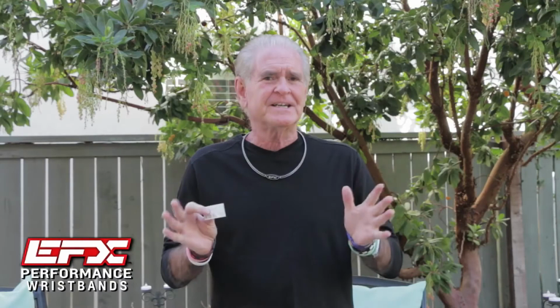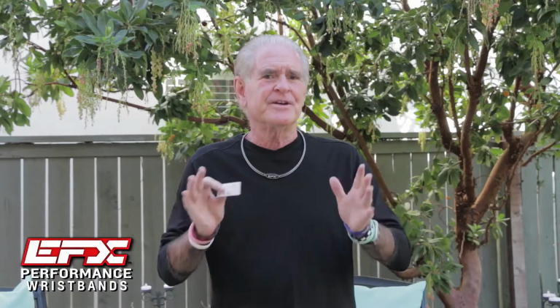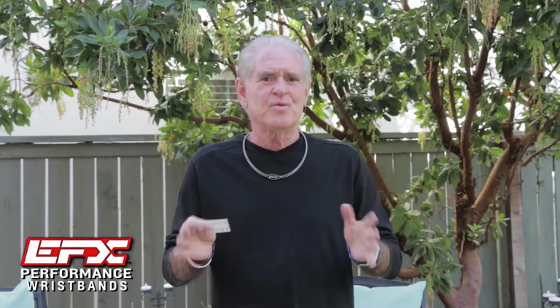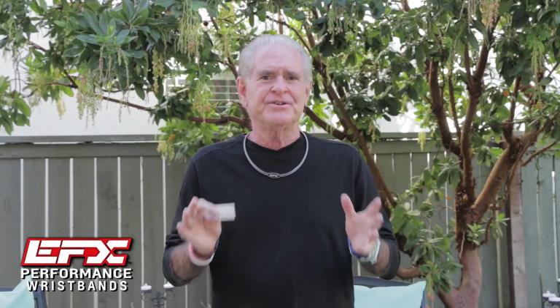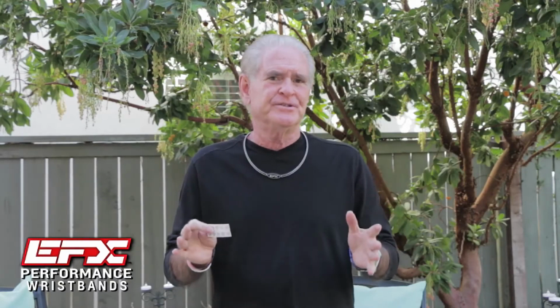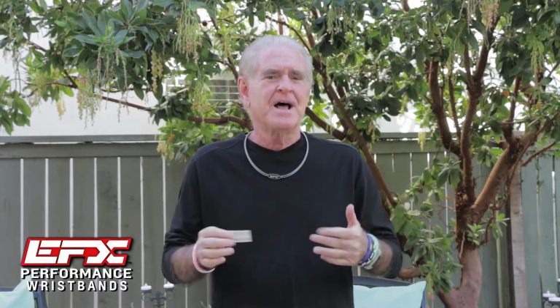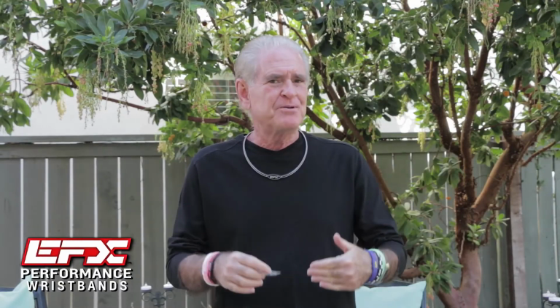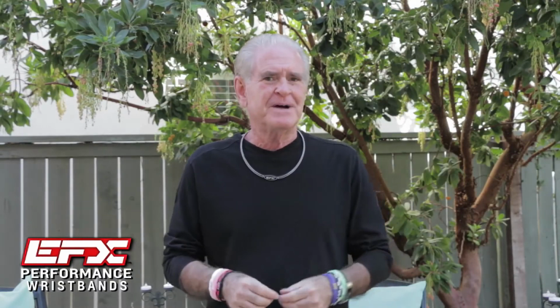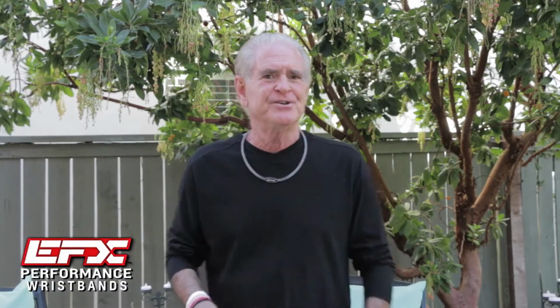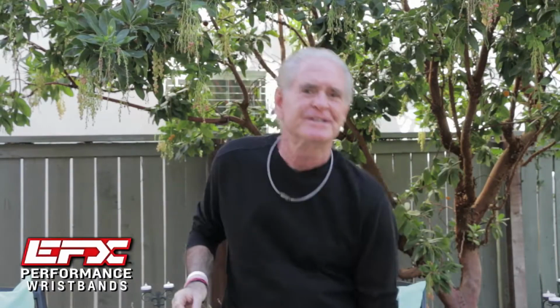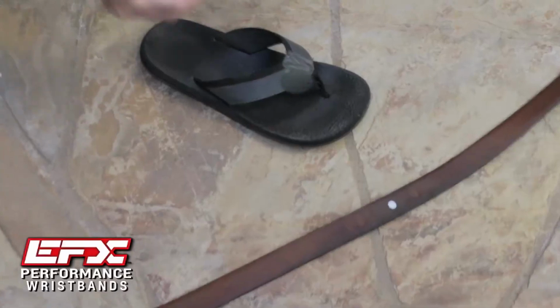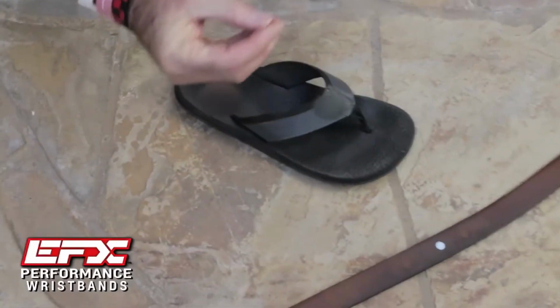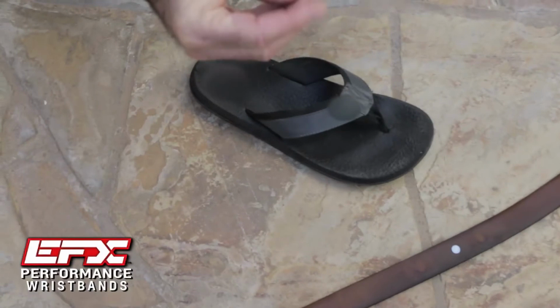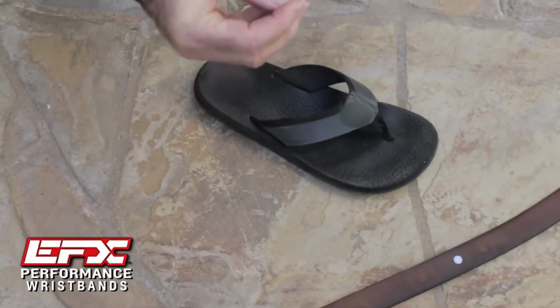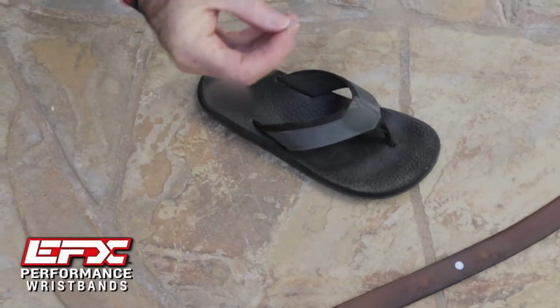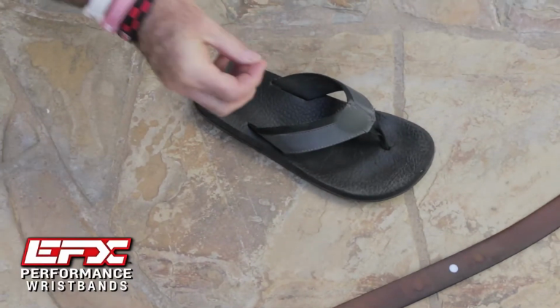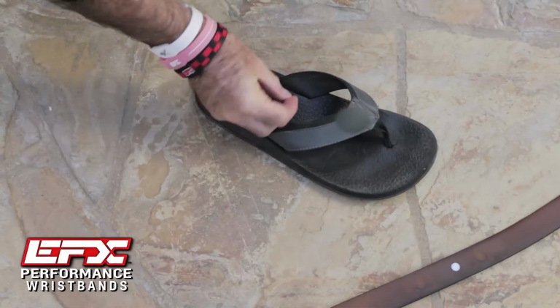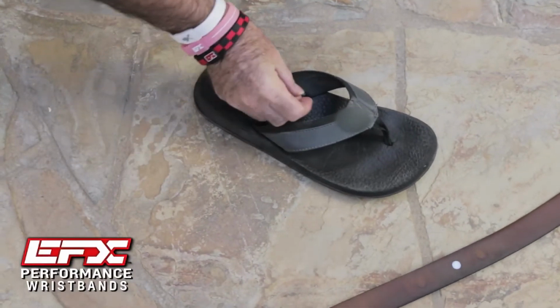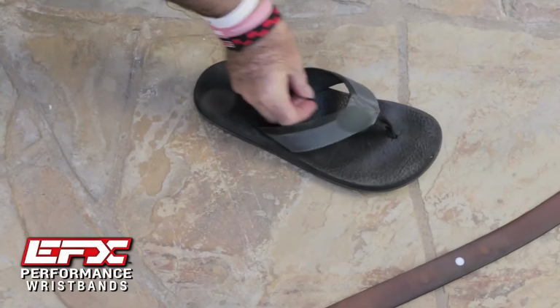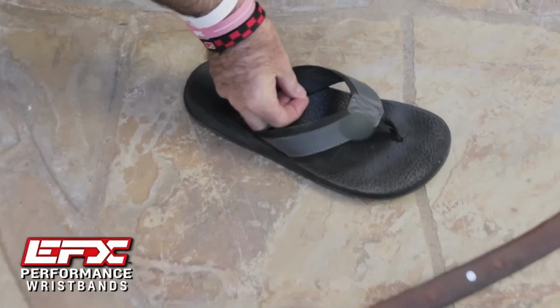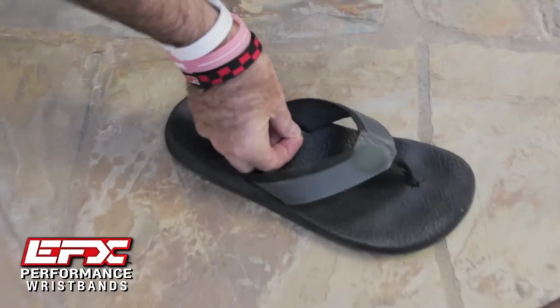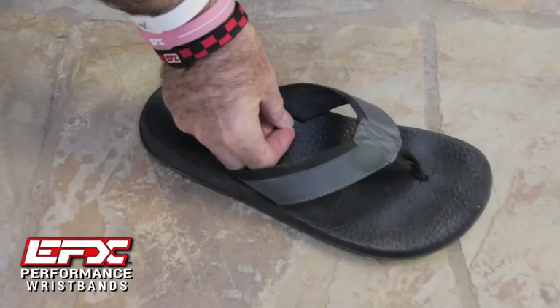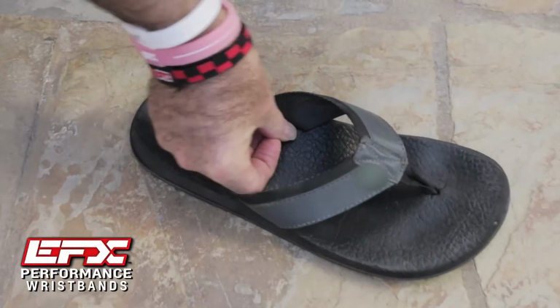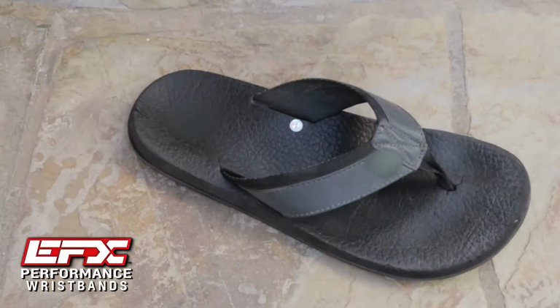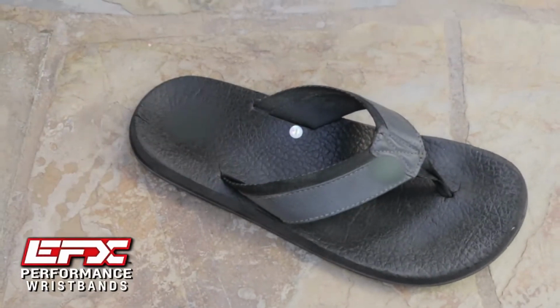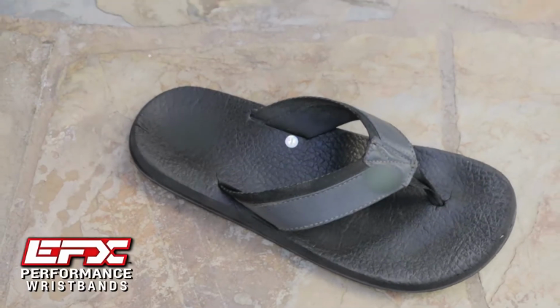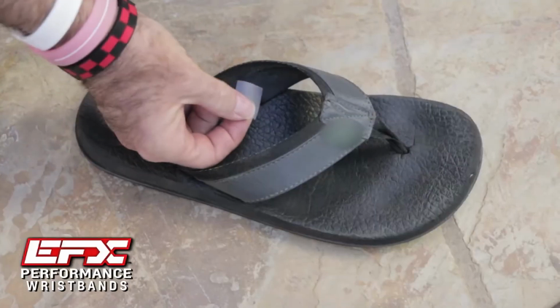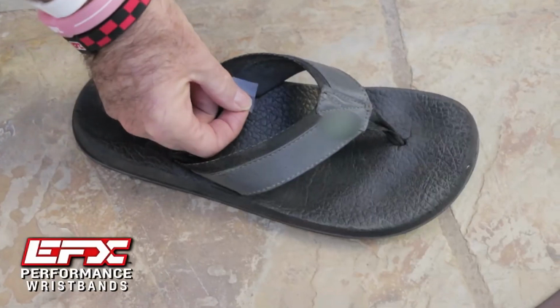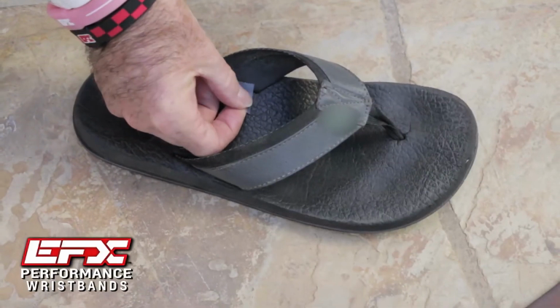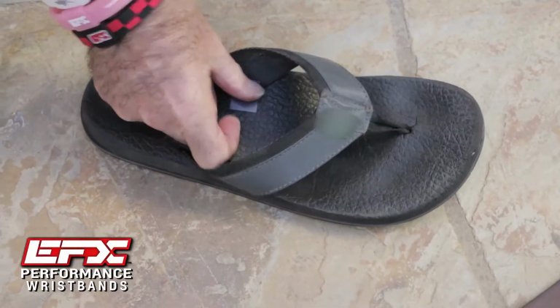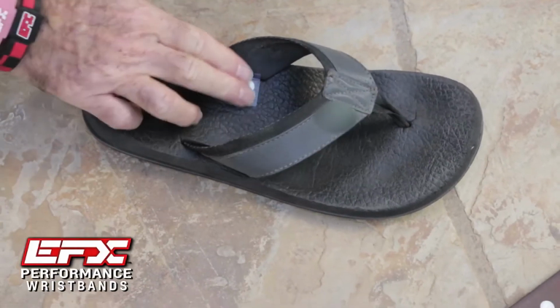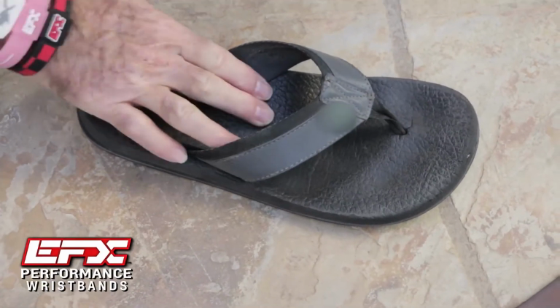Basically there are a number of ways you can use them. I put them in my shoes right here in the inside middle part of the shoe. Stick one hologram in each shoe. Put a little piece of tape over it — that way it'll stay there.